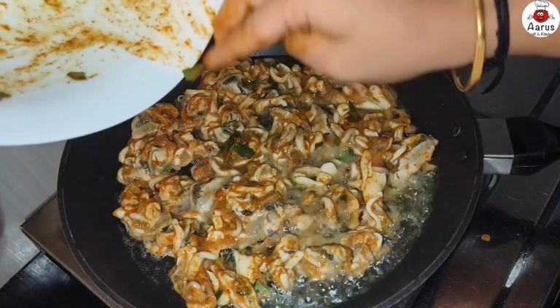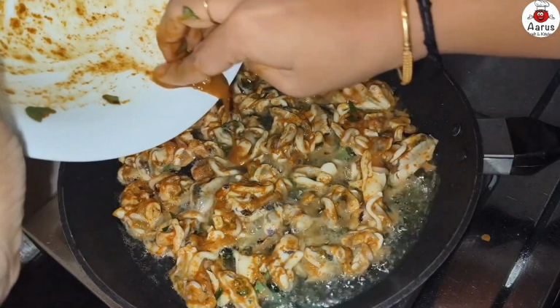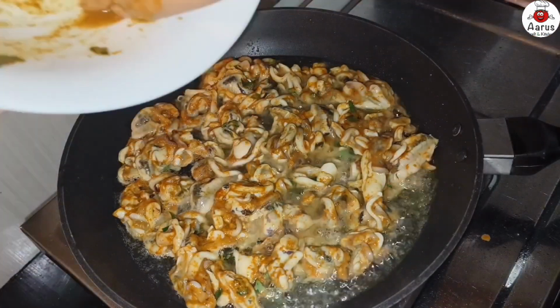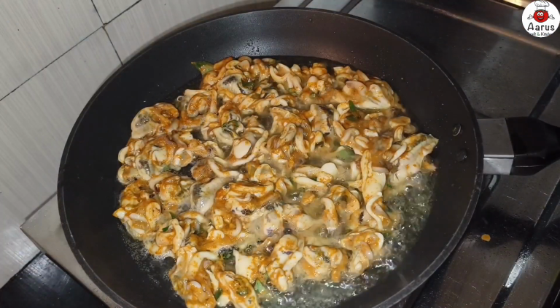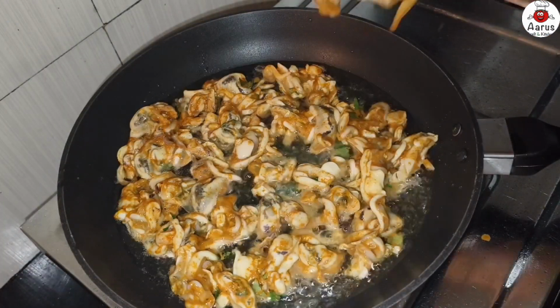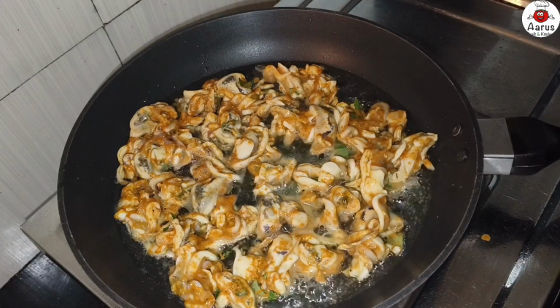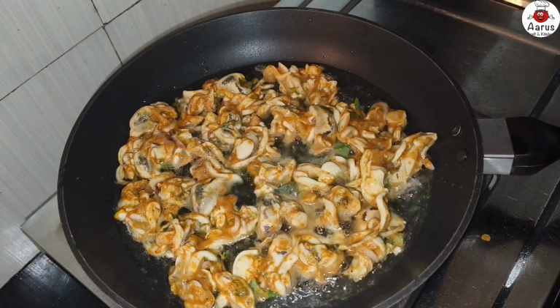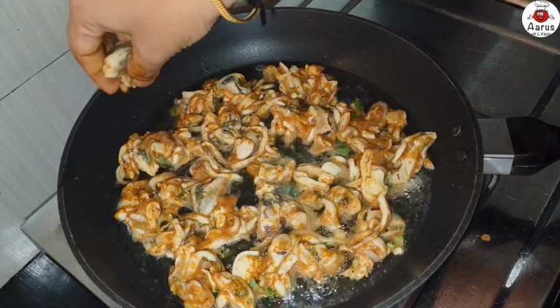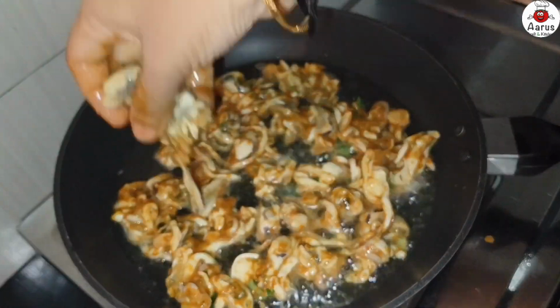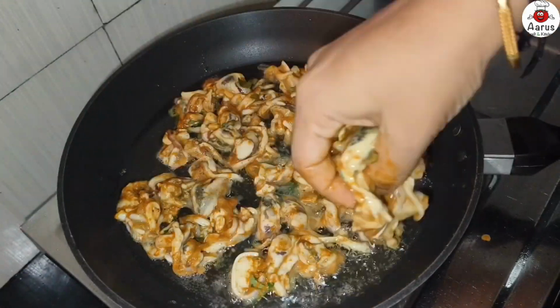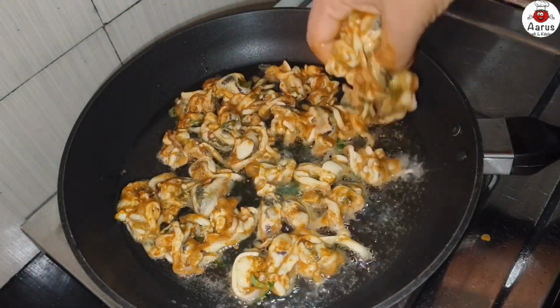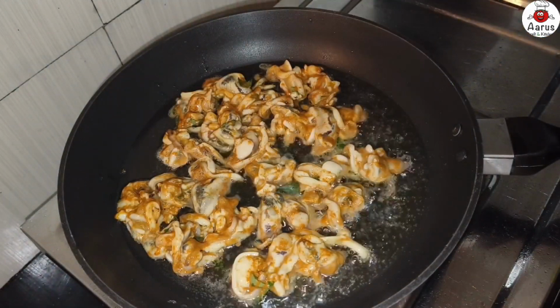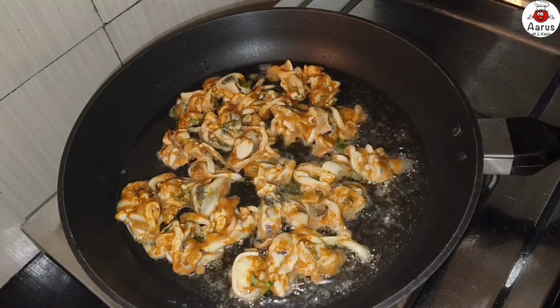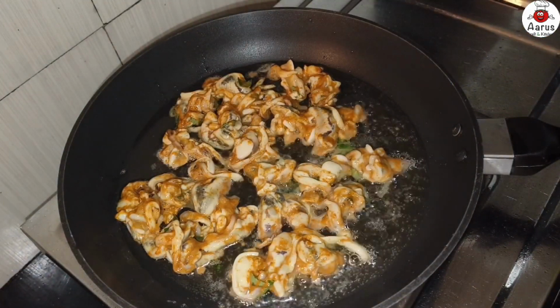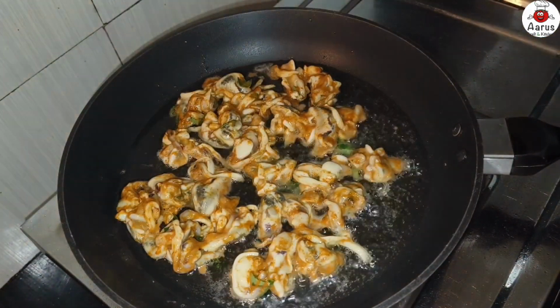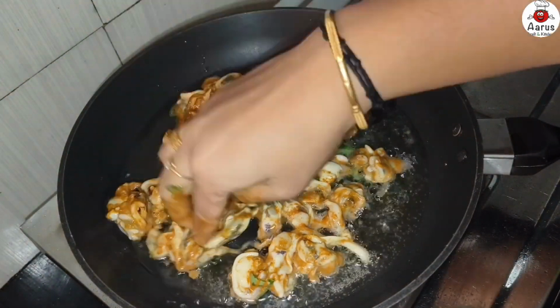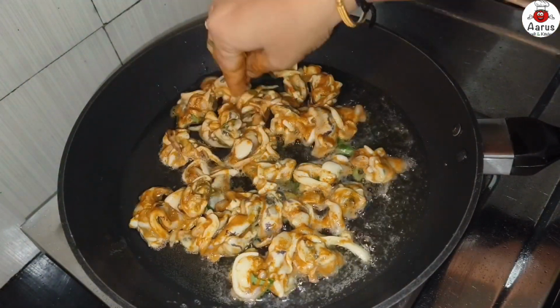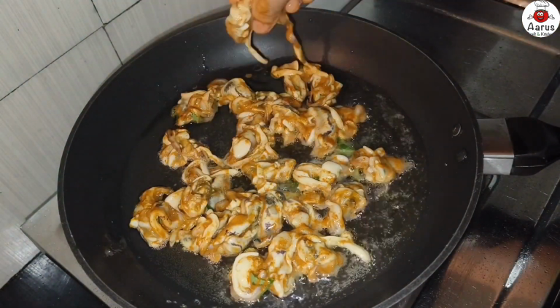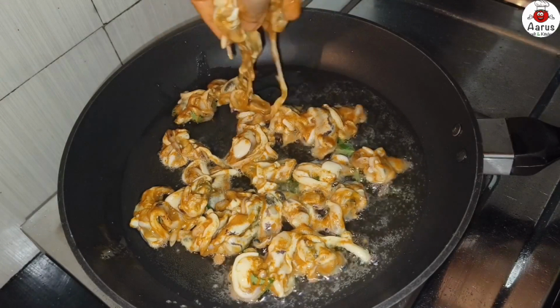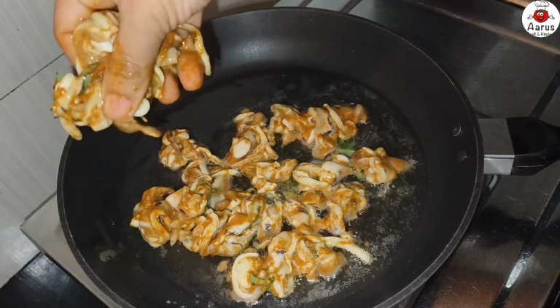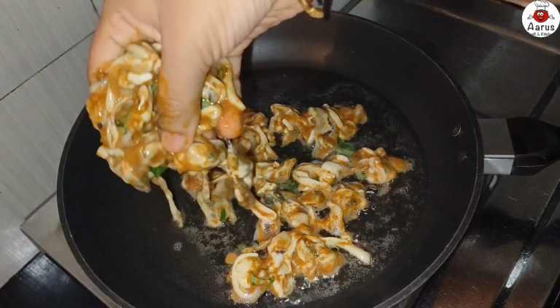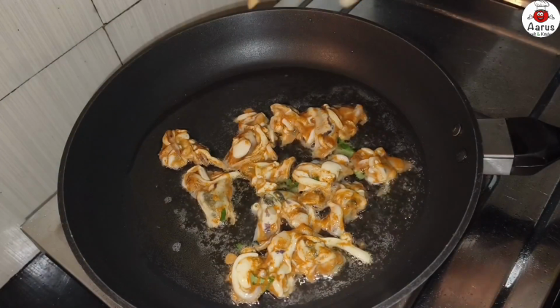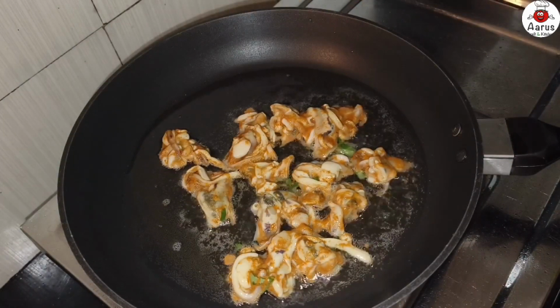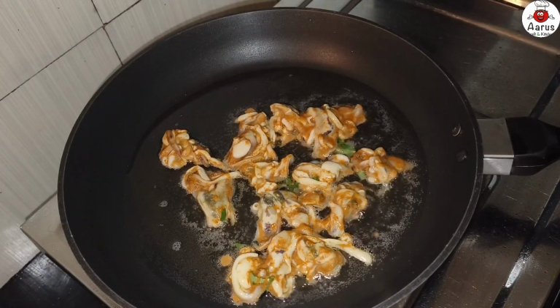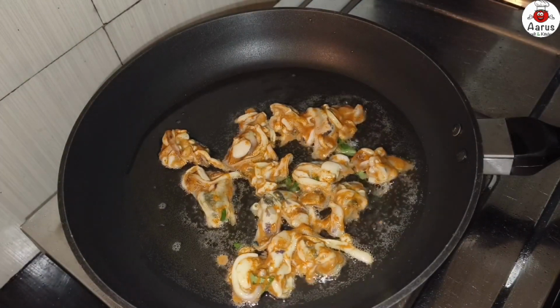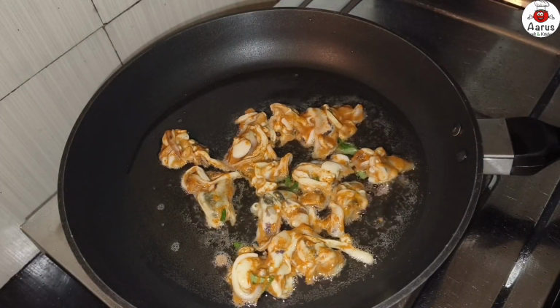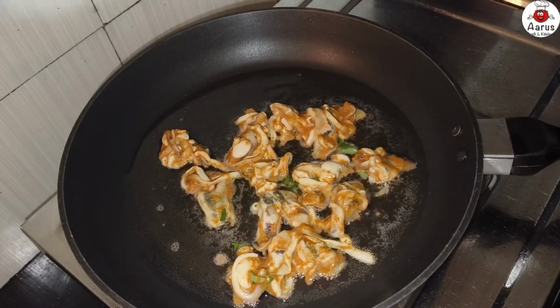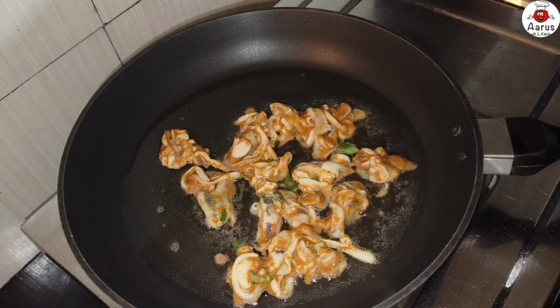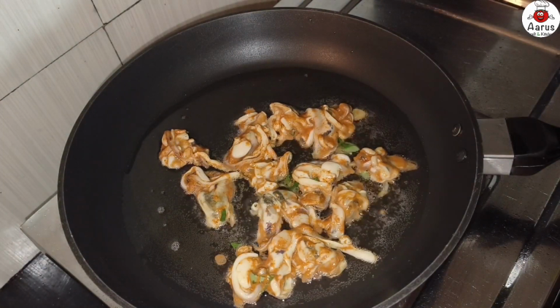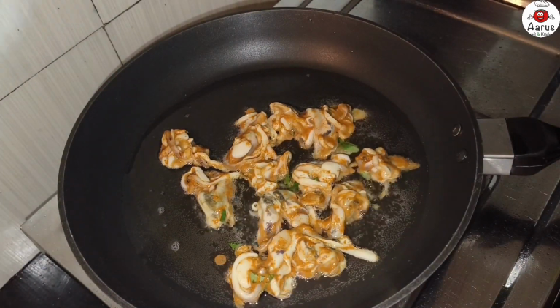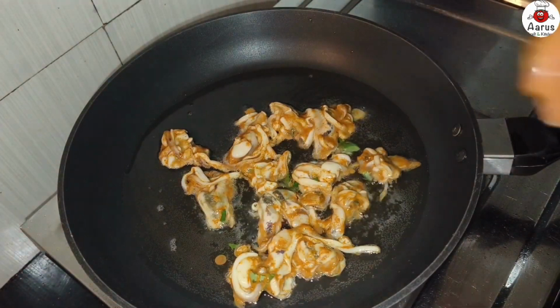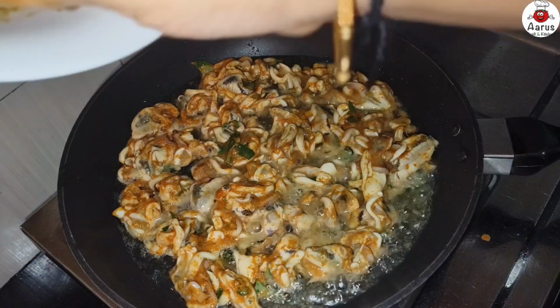You can't eat the egg just yet. If you want to eat the egg, you can eat the egg. Then, add the egg.